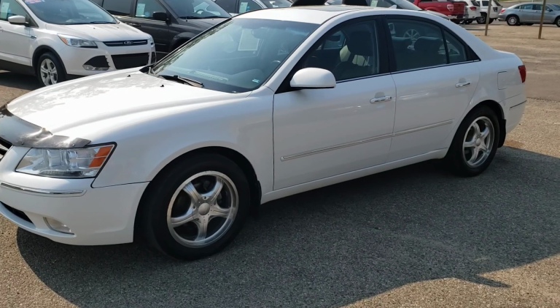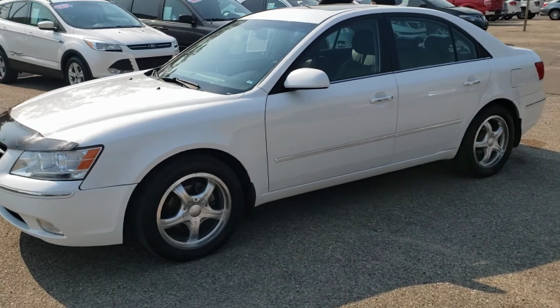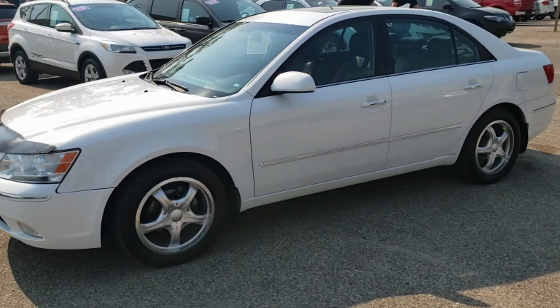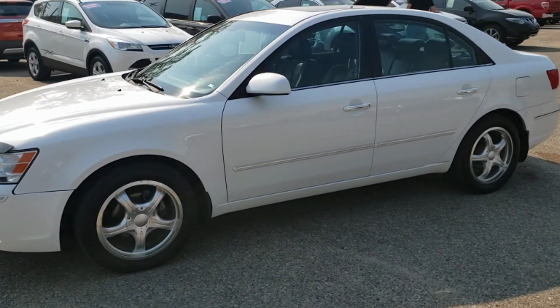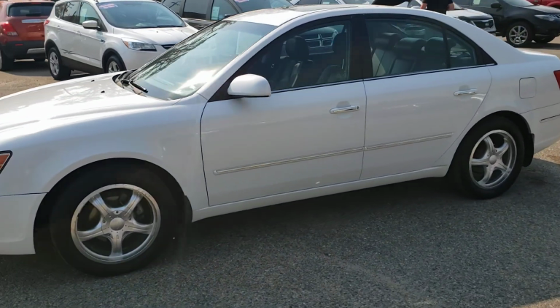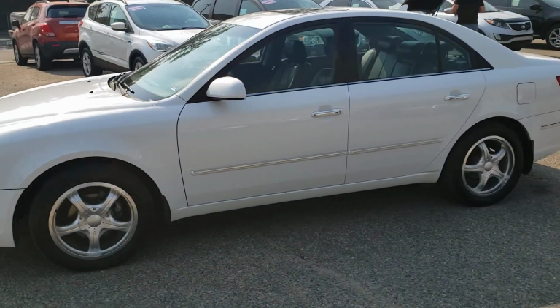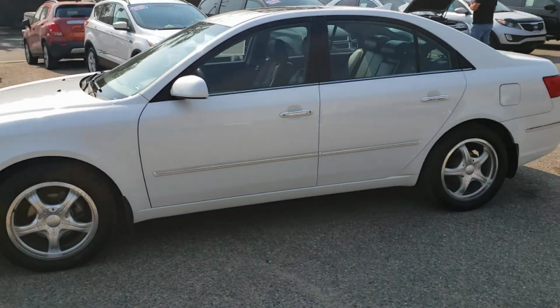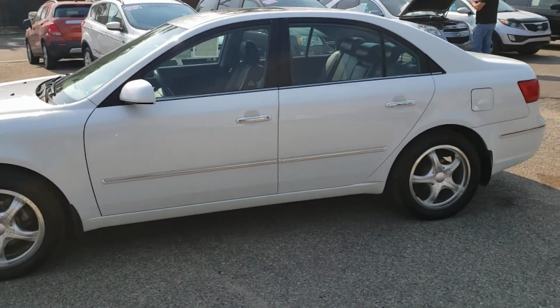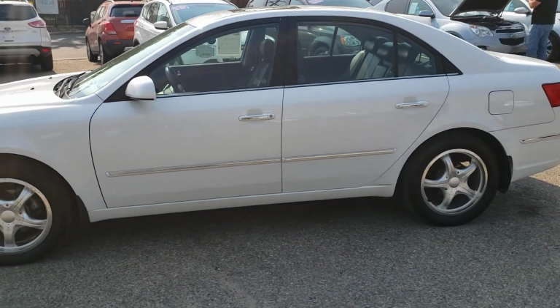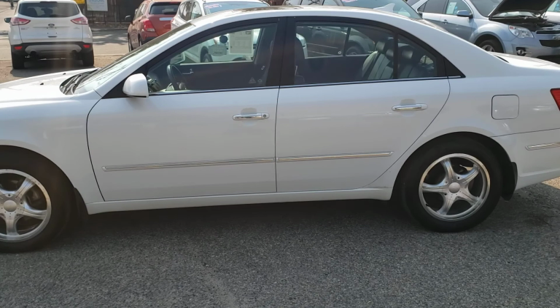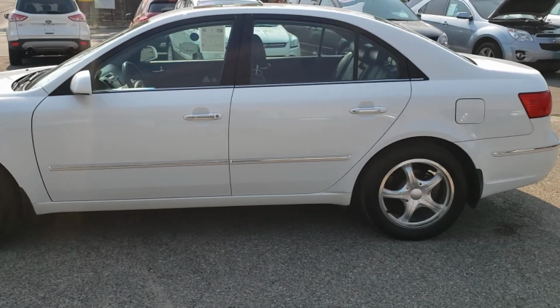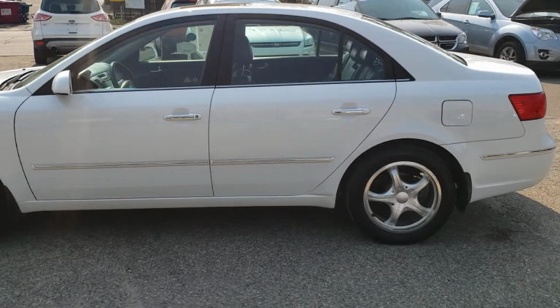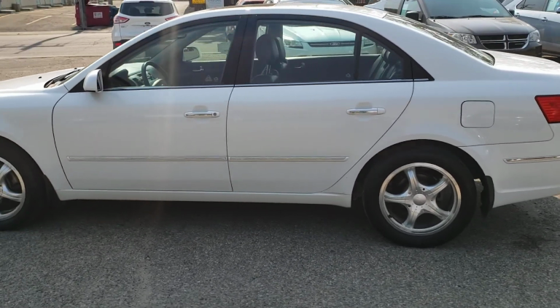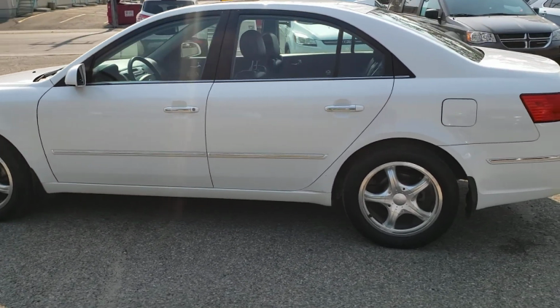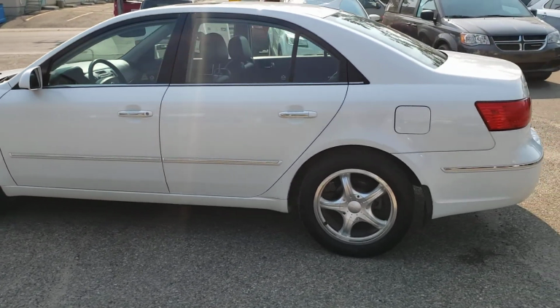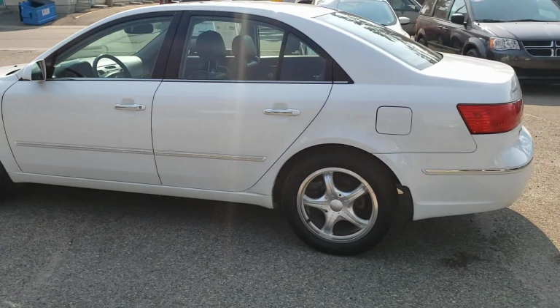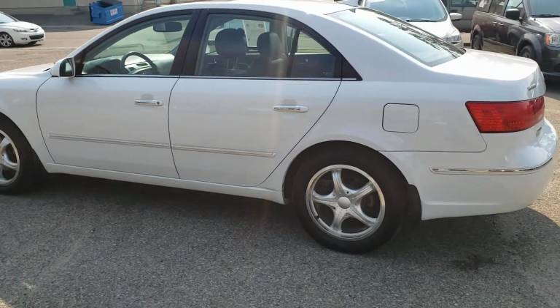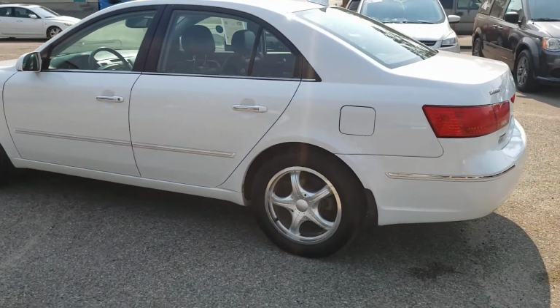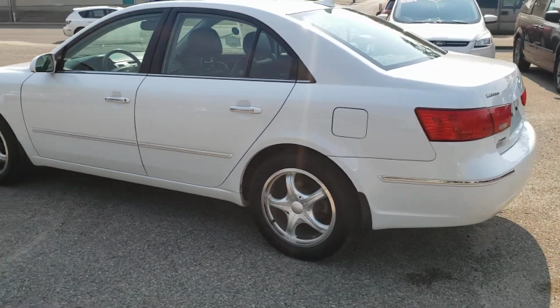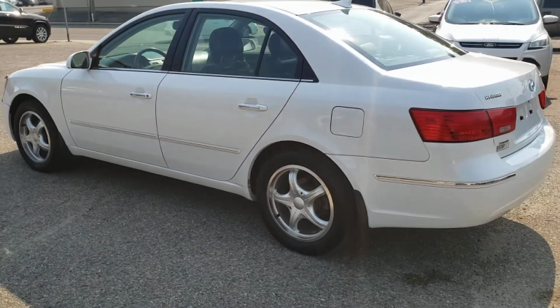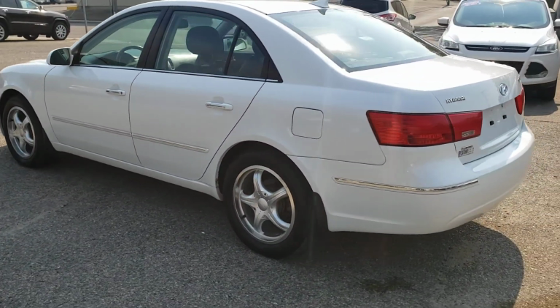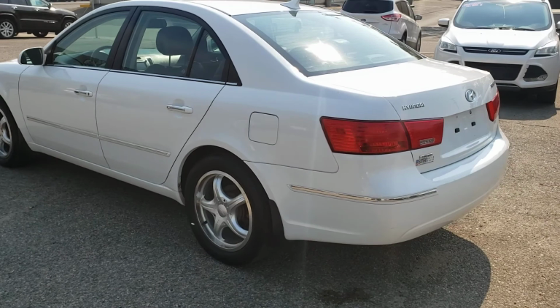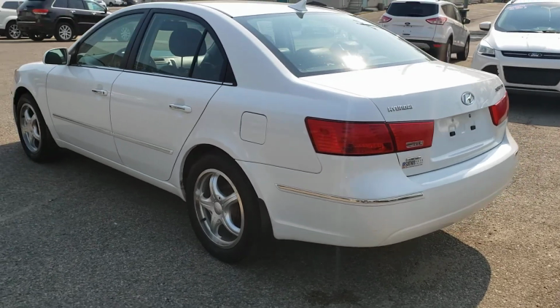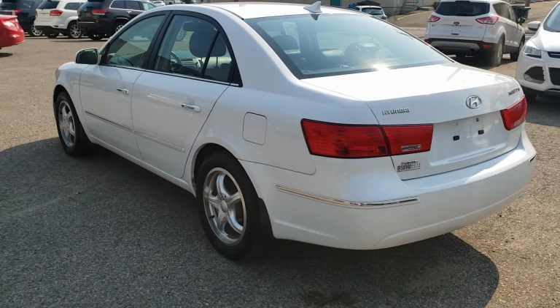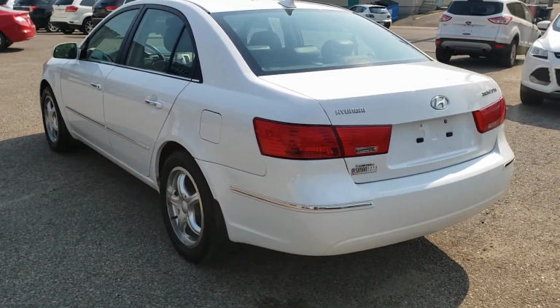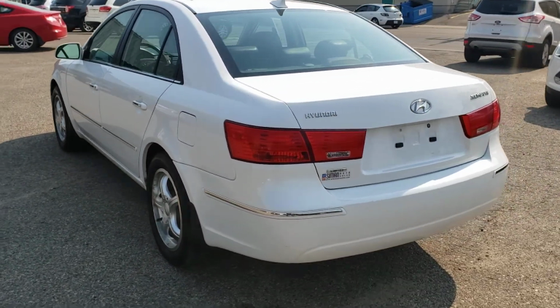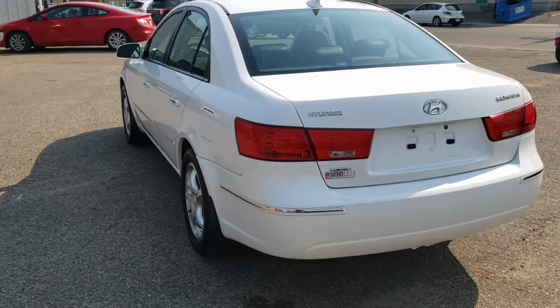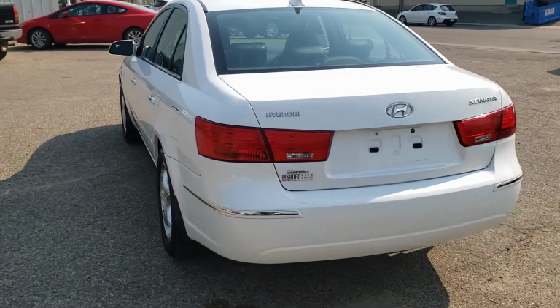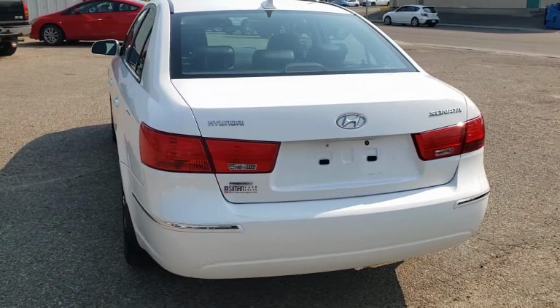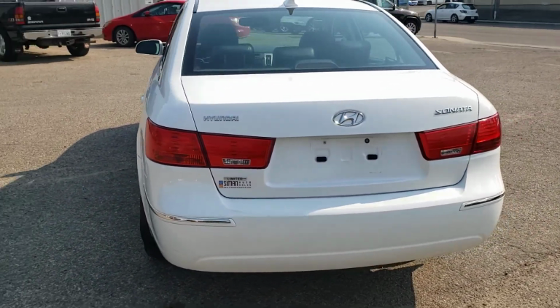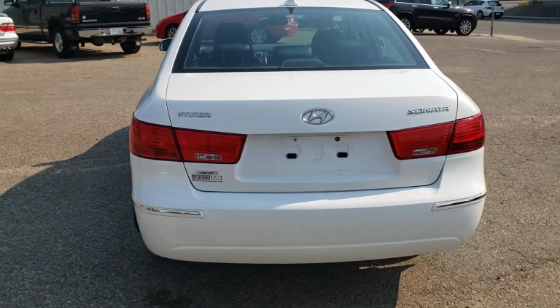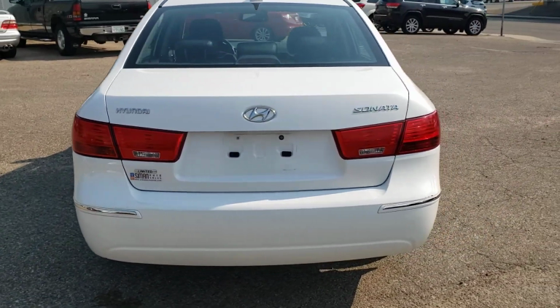Mike here with Simon Auto Sales. Today I'm going to show you our 2010 Hyundai Sonata GLS. This Sonata is powered by a 2.4 liter inline-four engine. It gets about 6.2 liters per 100k on the highway, so amazing fuel mileage.